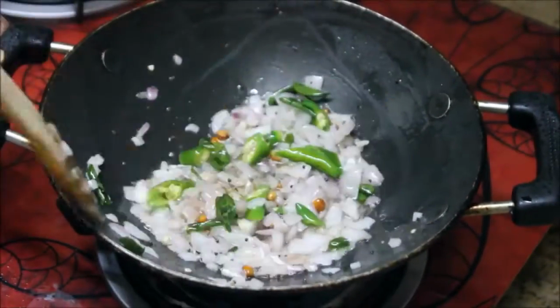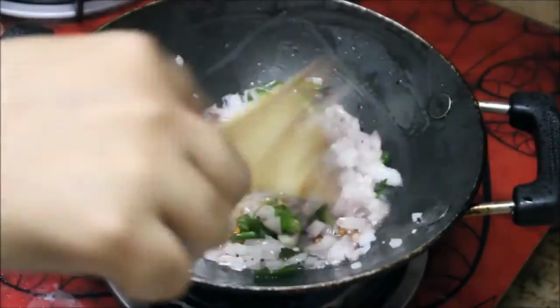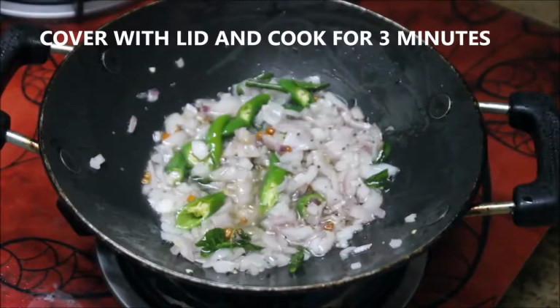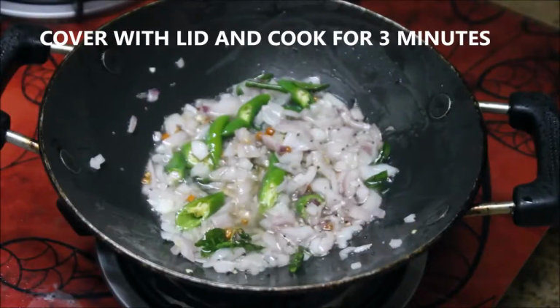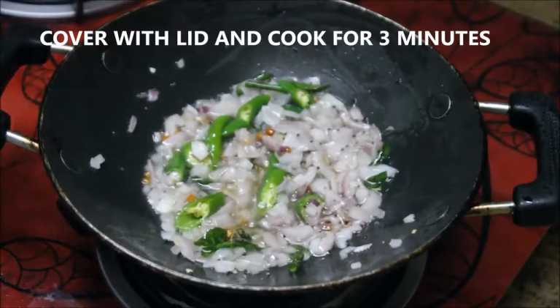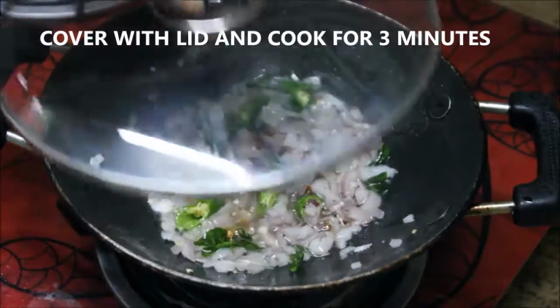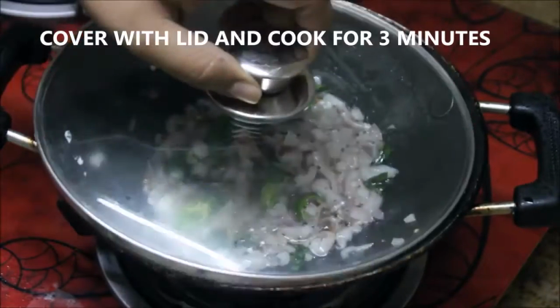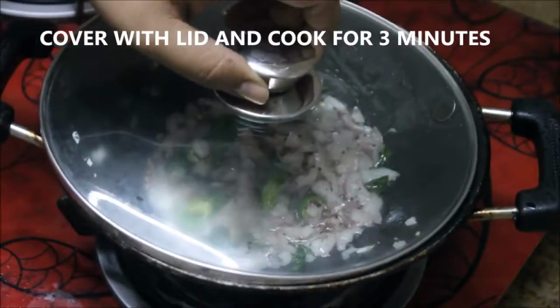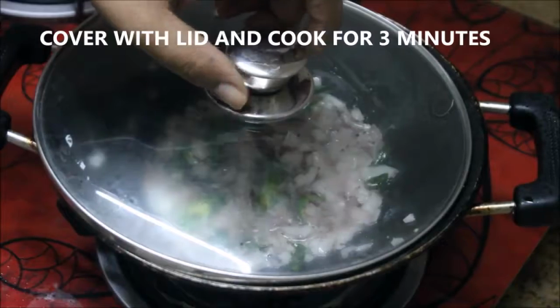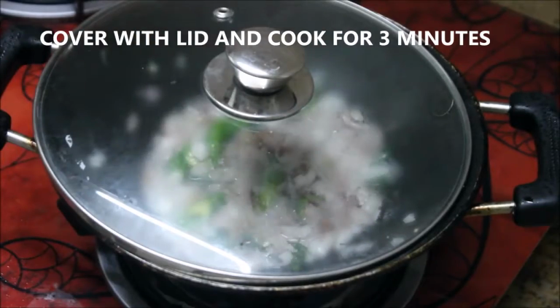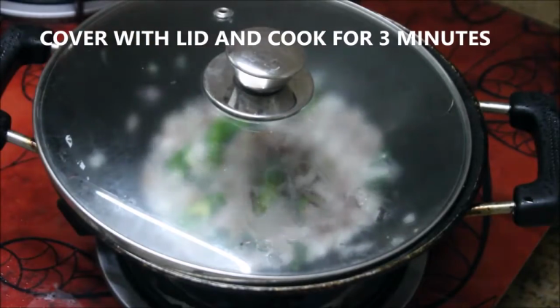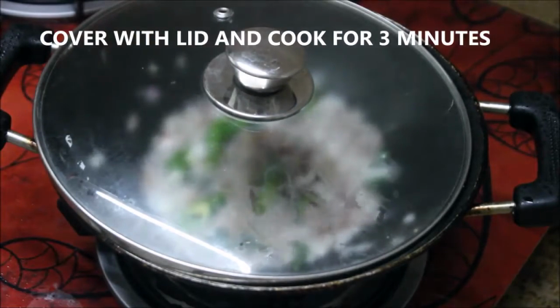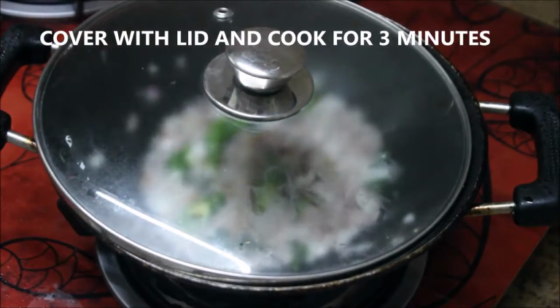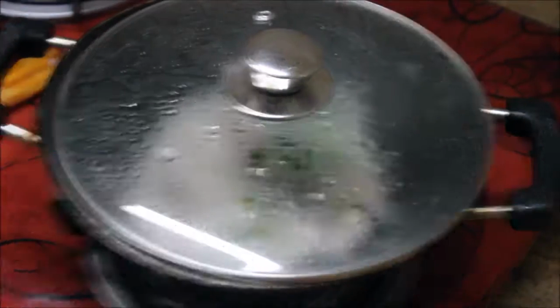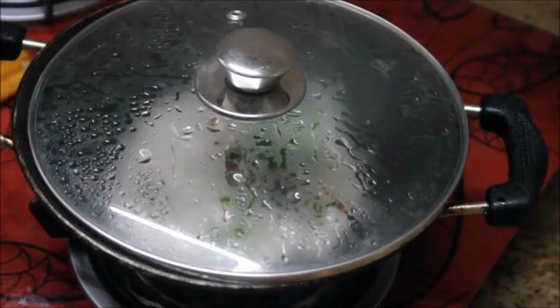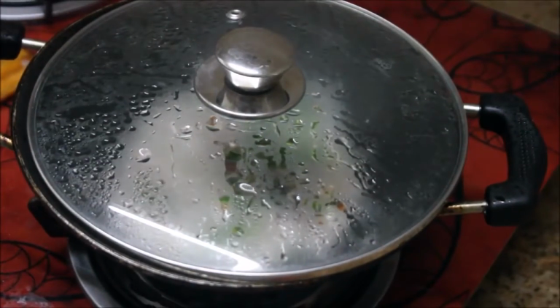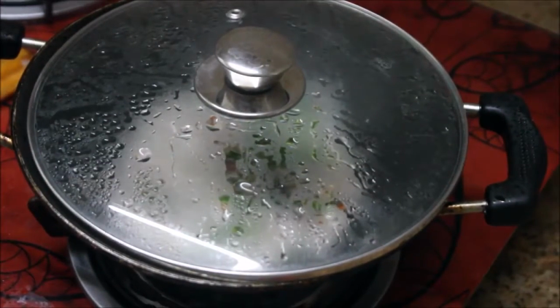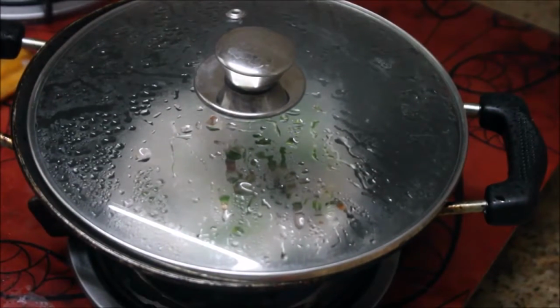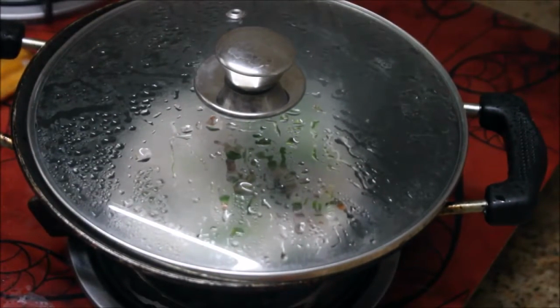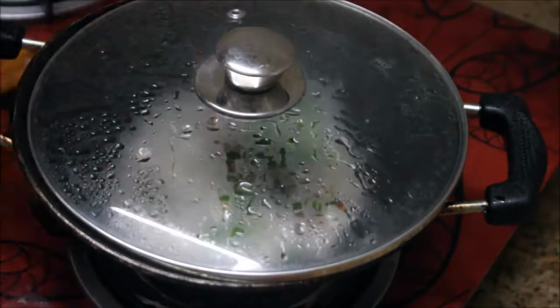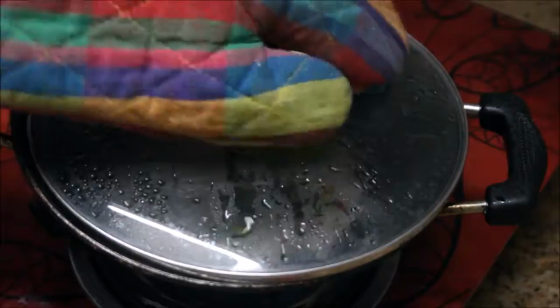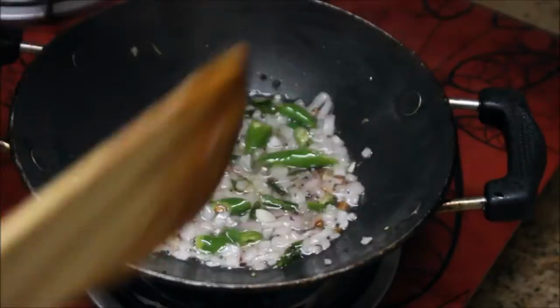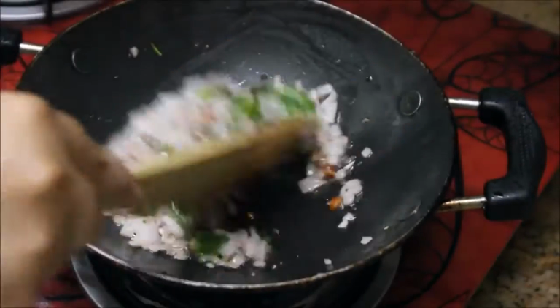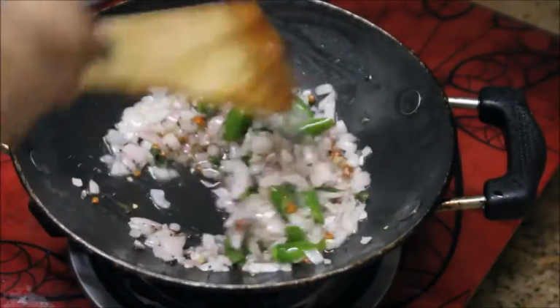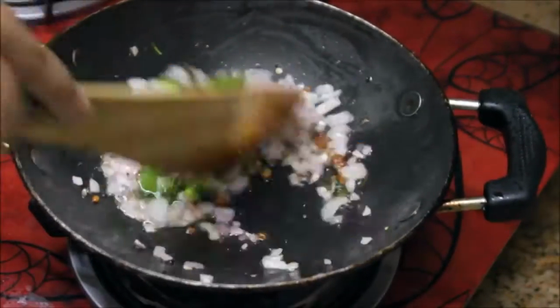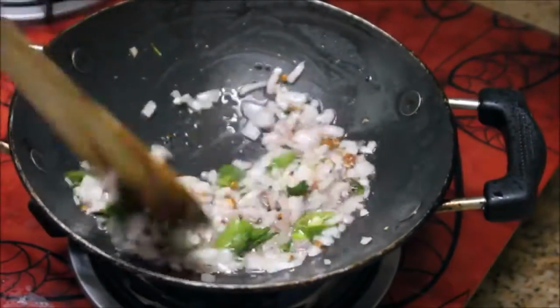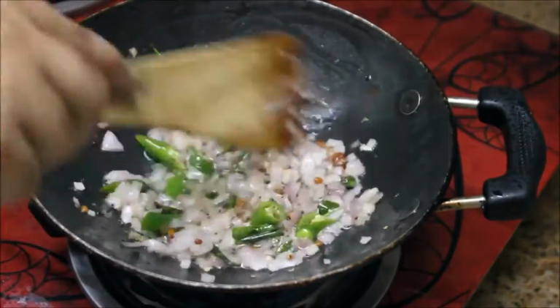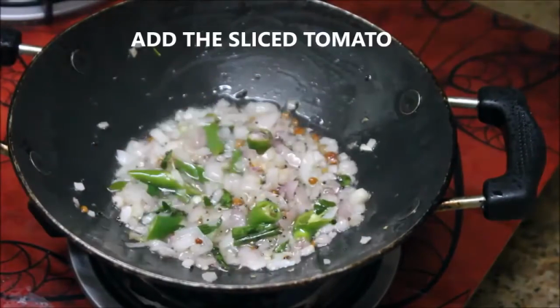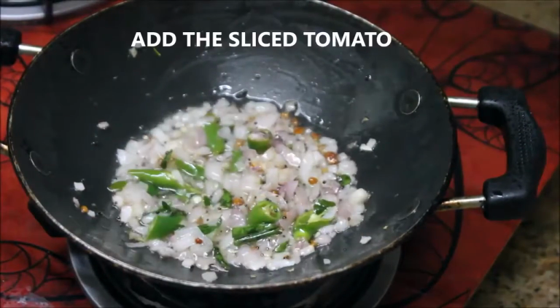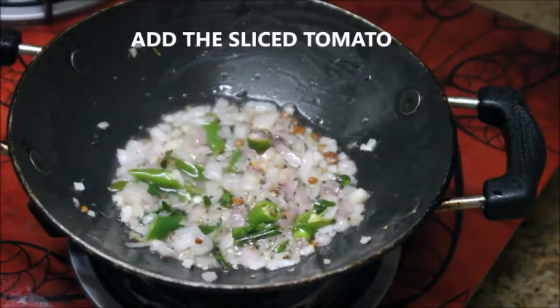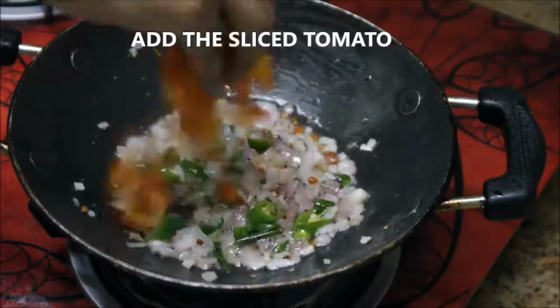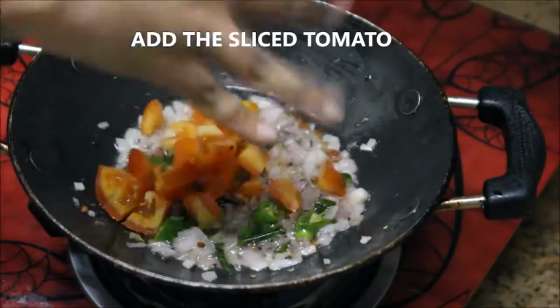Then followed by ginger garlic paste — about one spoon. Stir really well so that the ginger garlic gets combined with the onion. Cover it with the lid and cook it for three minutes or until the onions are softened.